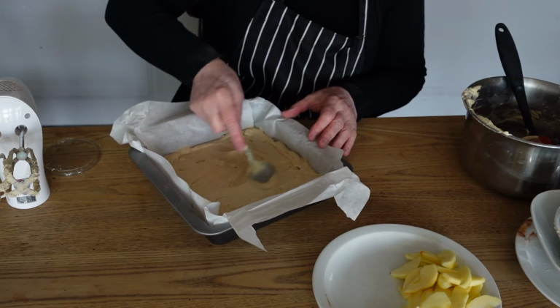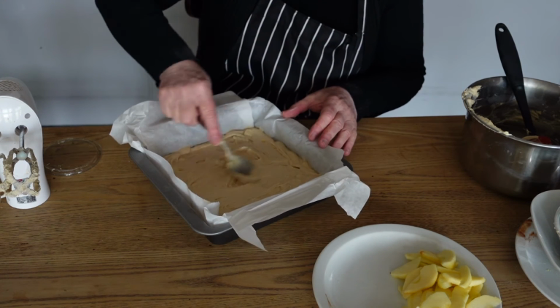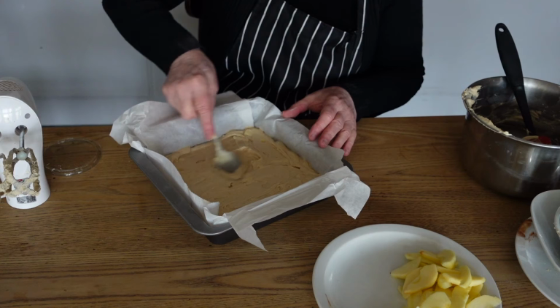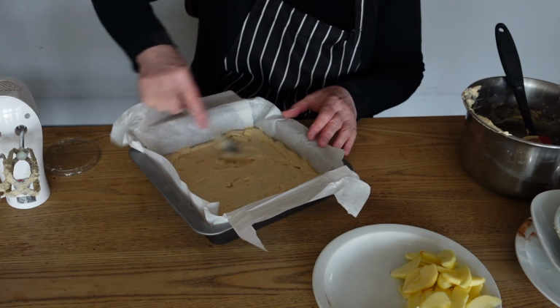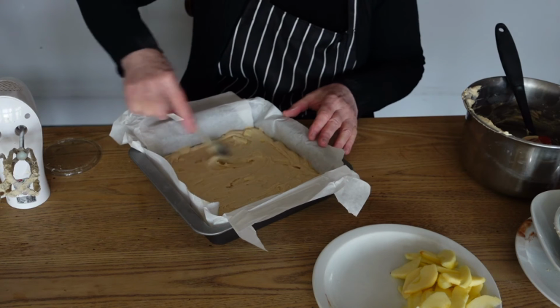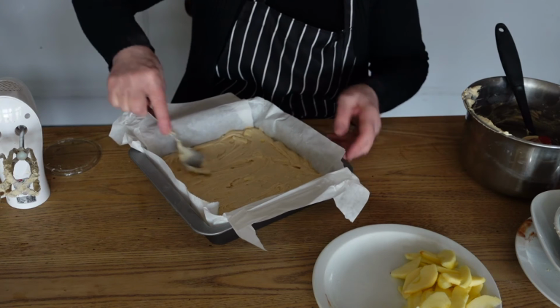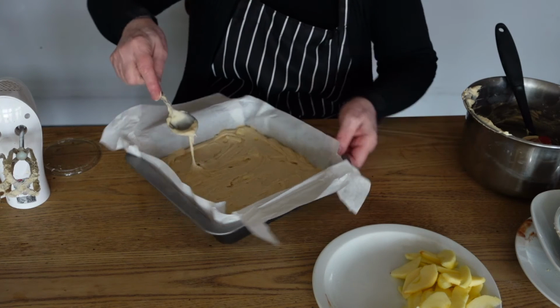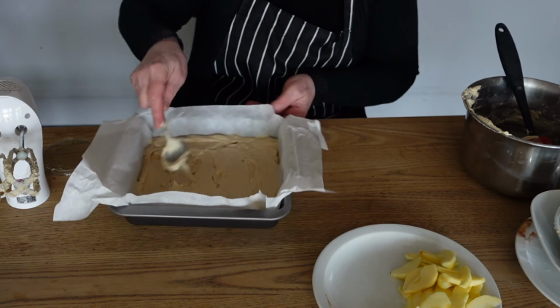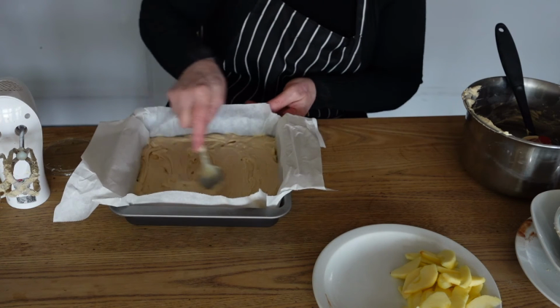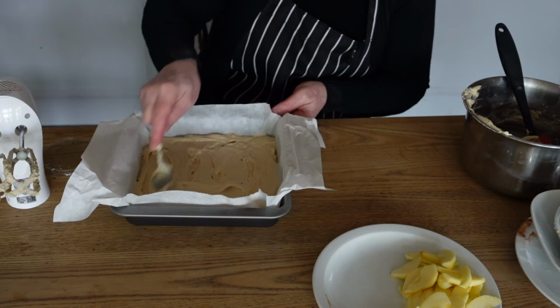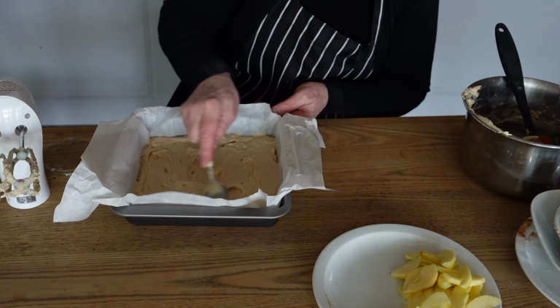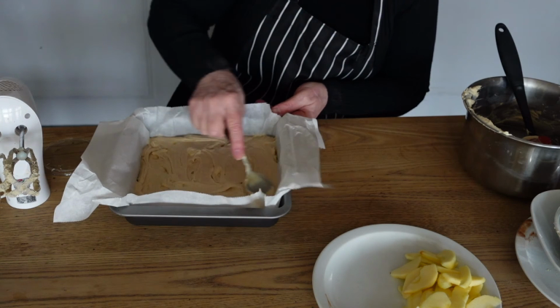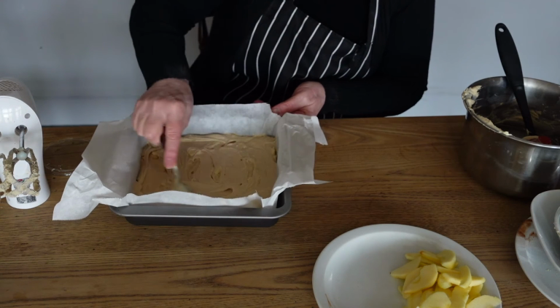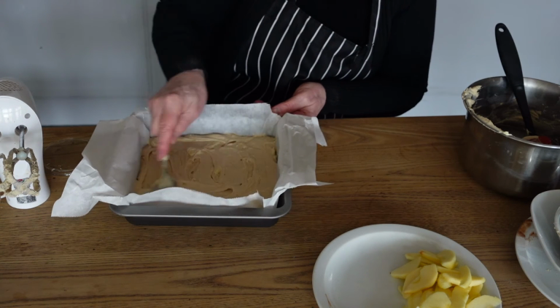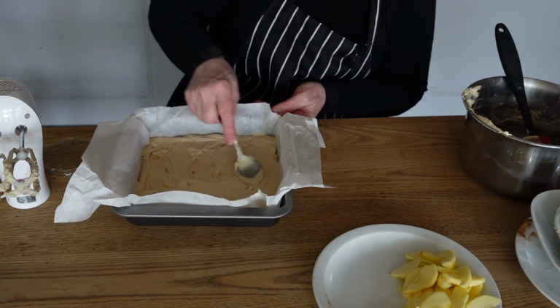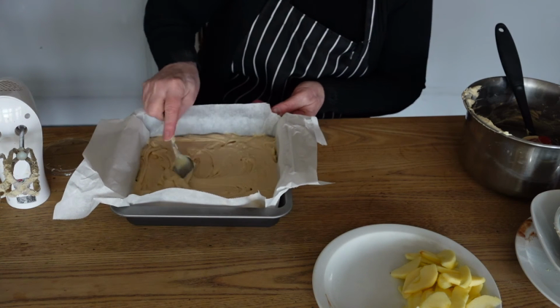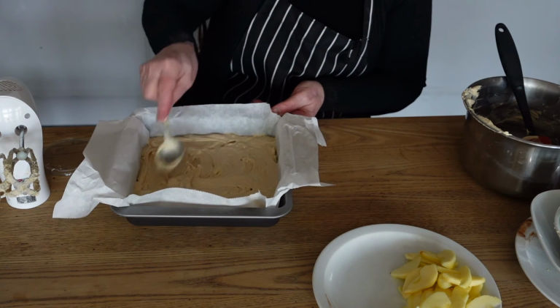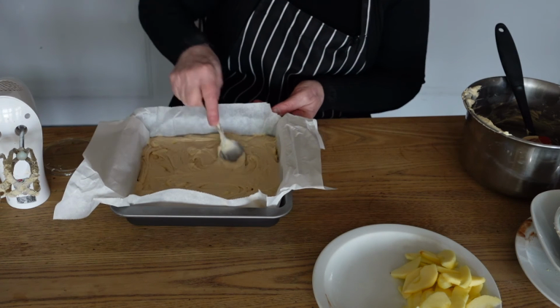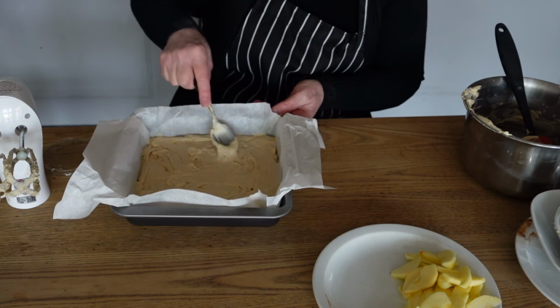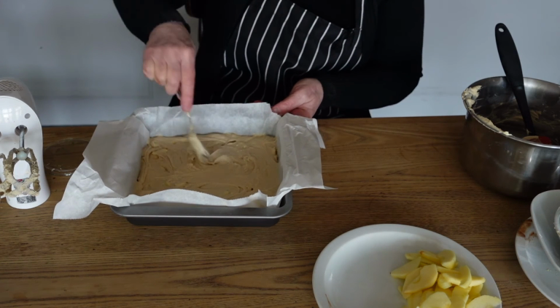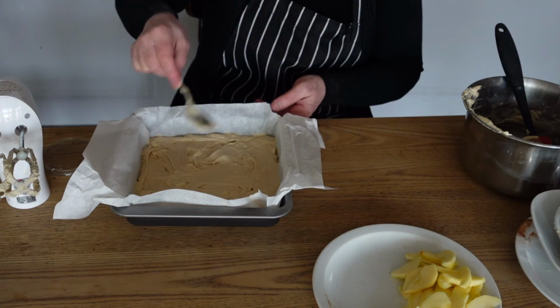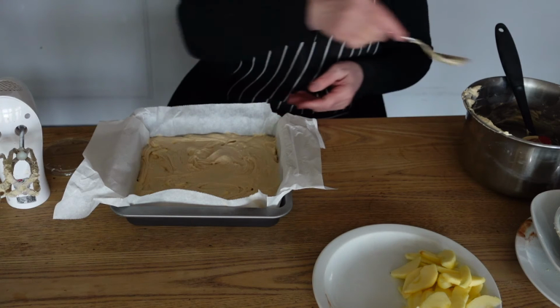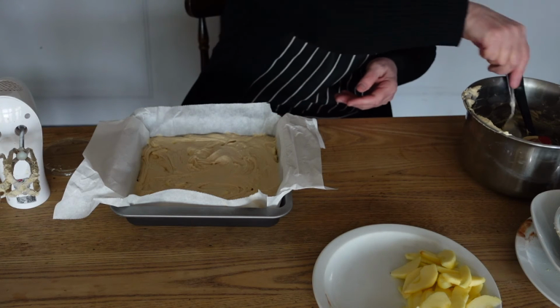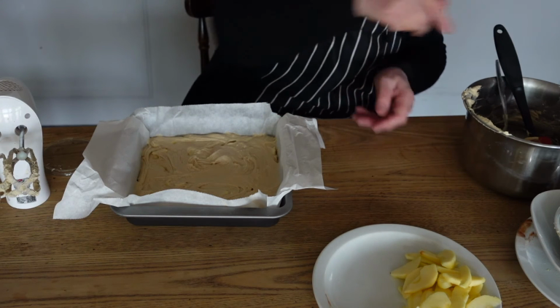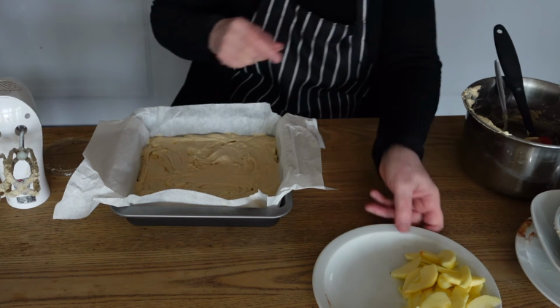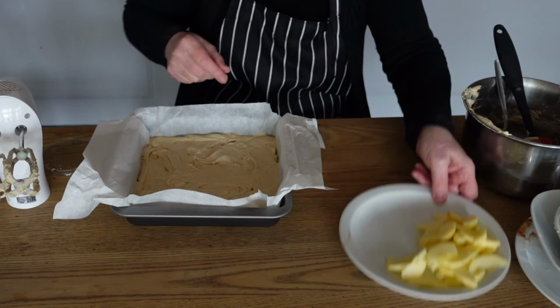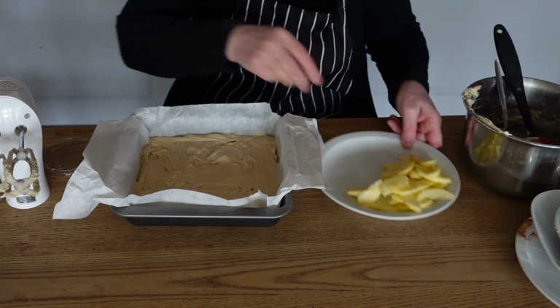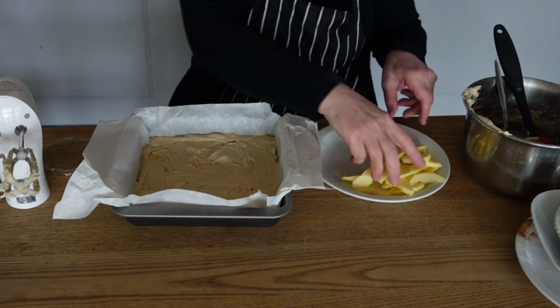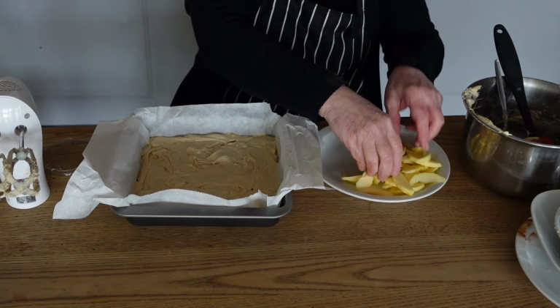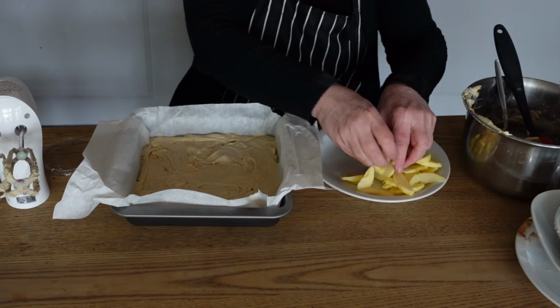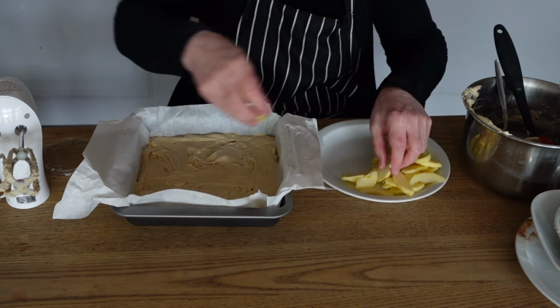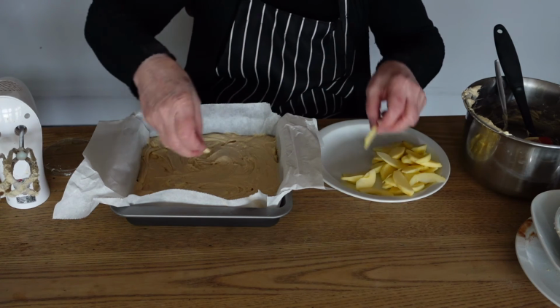Try to make sure we've spread it quite evenly. And once you have, we're going to arrange the apples on top.